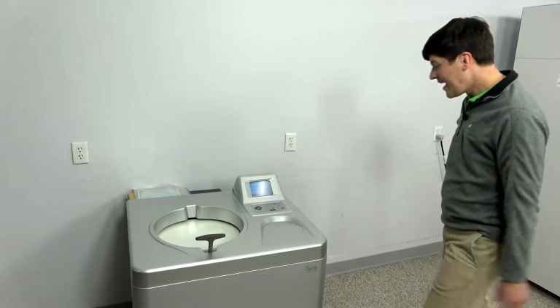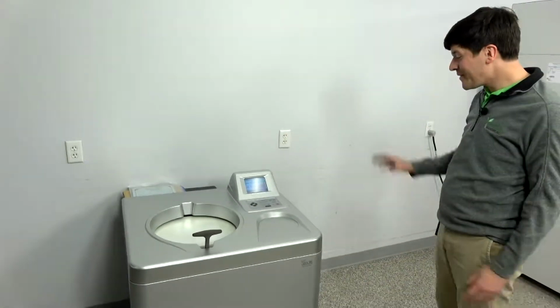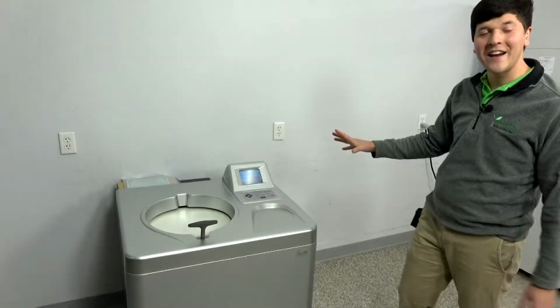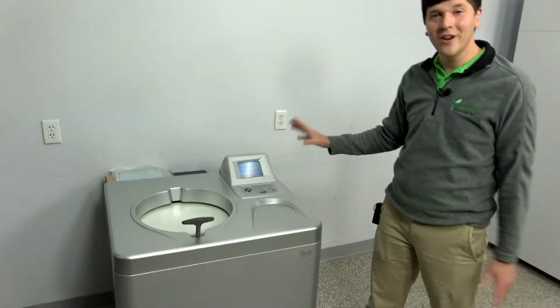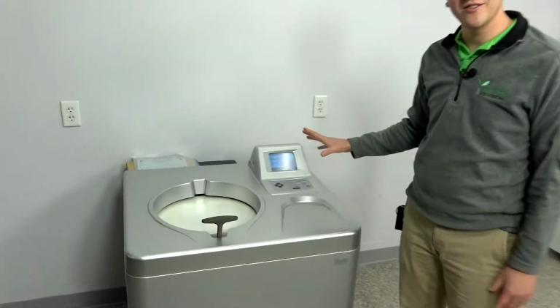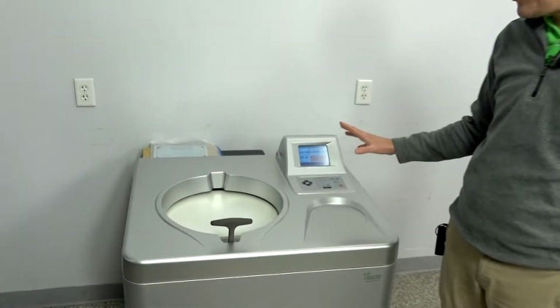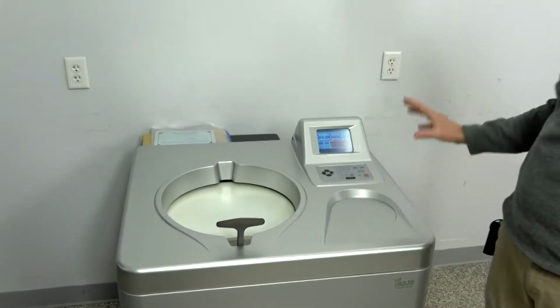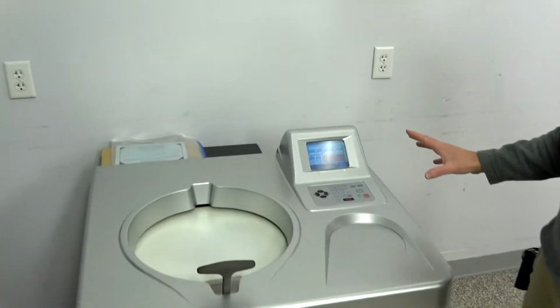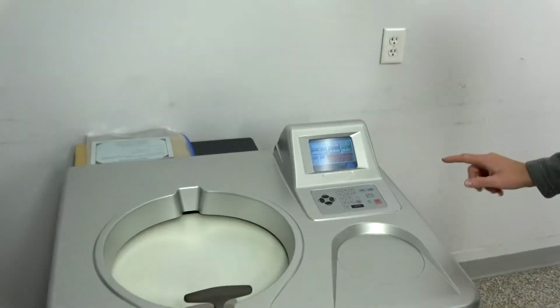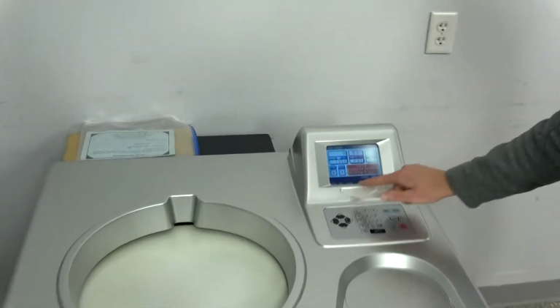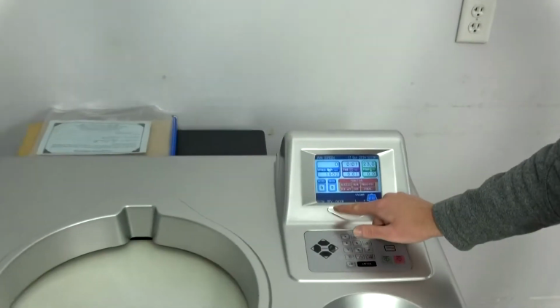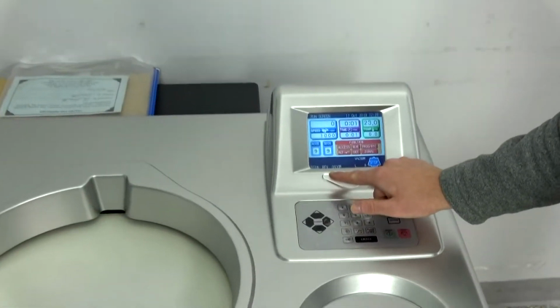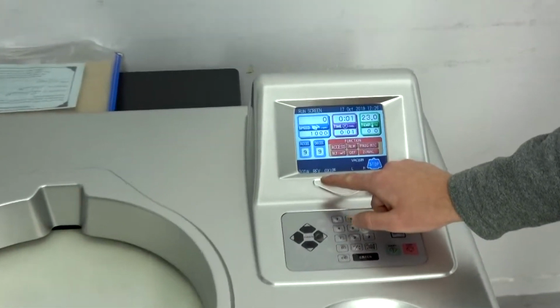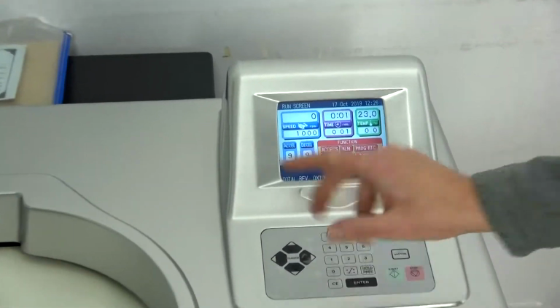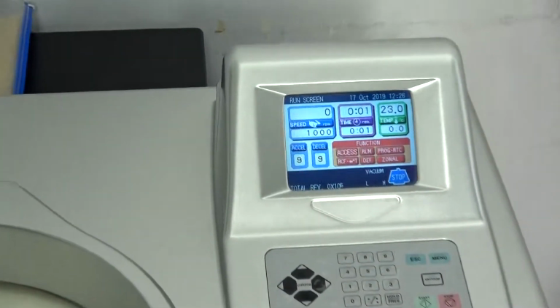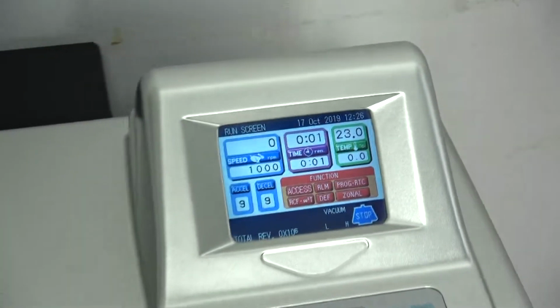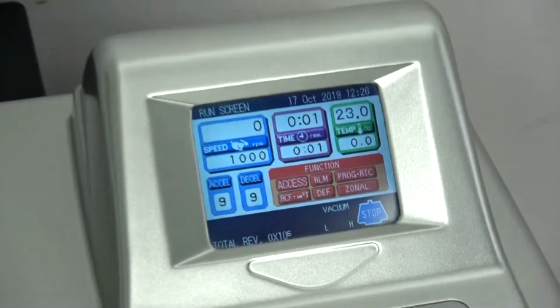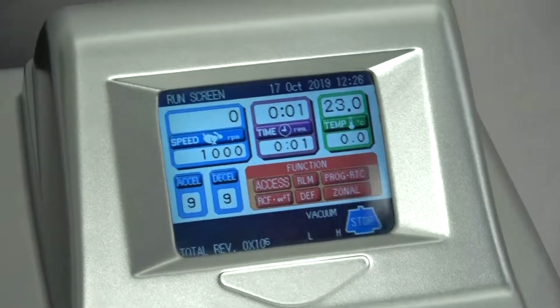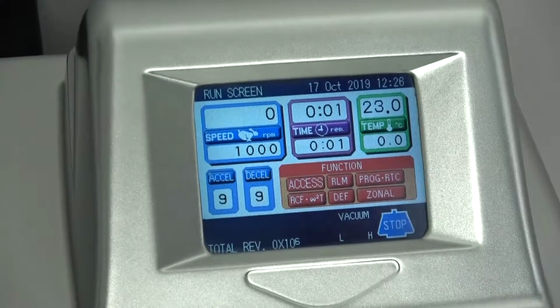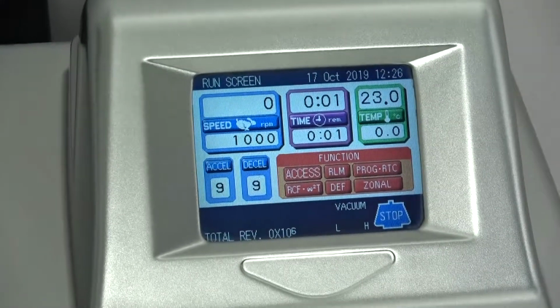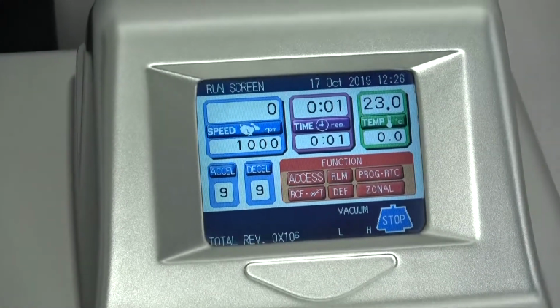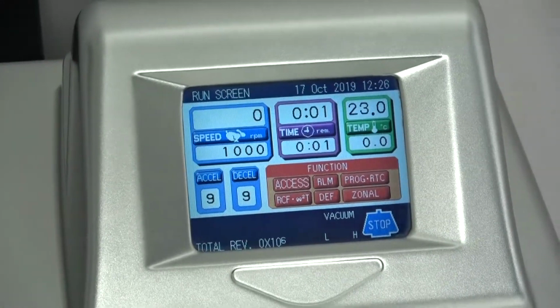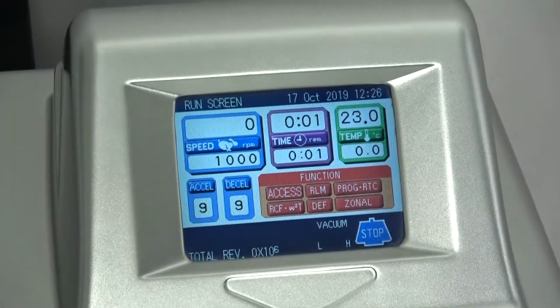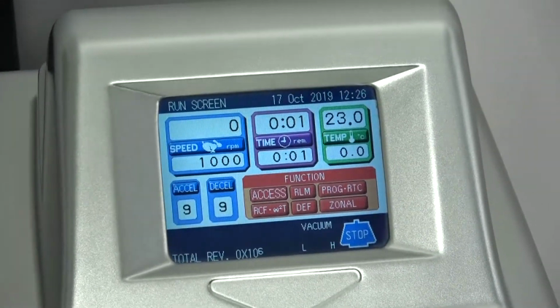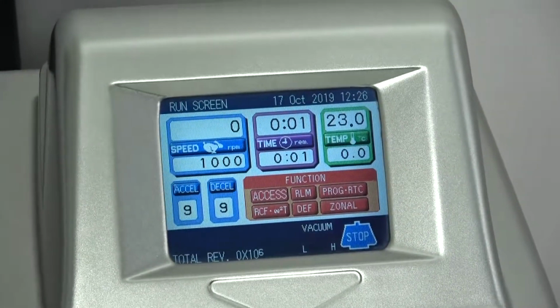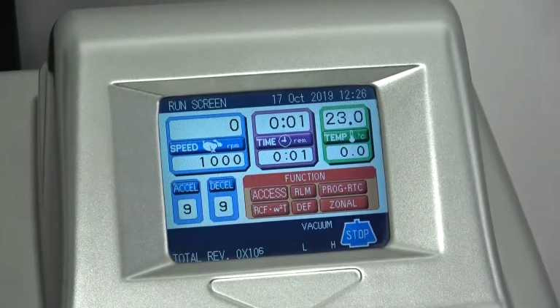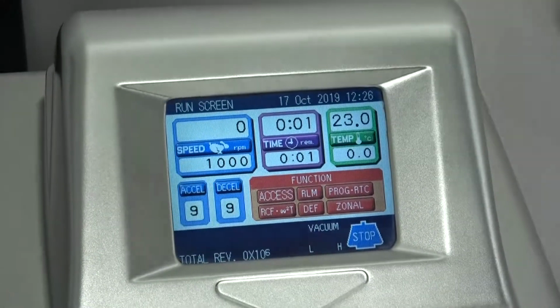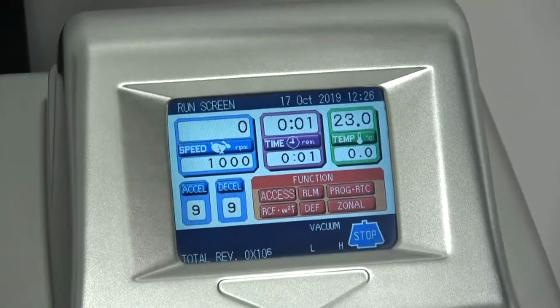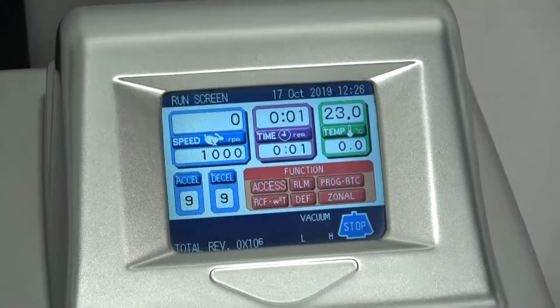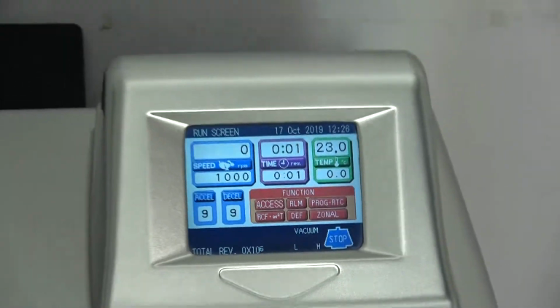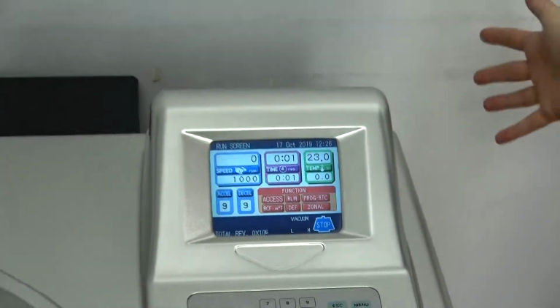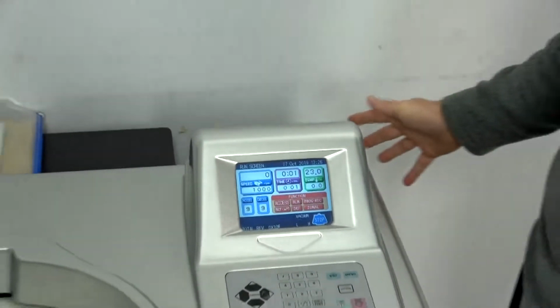If you zoom into the screen, or look in our description, you'll see that it actually has zero revolutions. This is technically a very slight white lie — it does have a few, but it's basically zero when you consider how many times you're going to spin this thing.